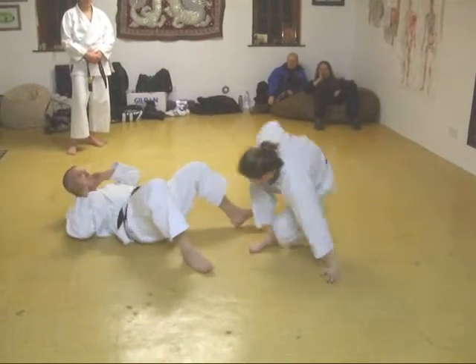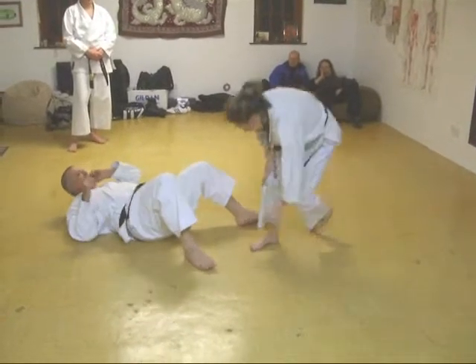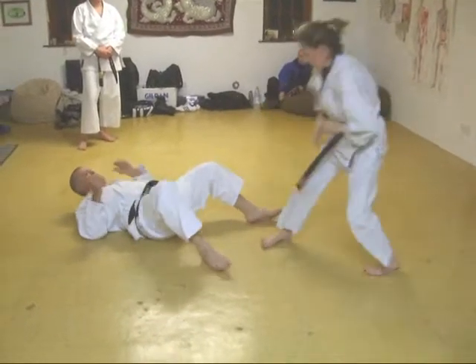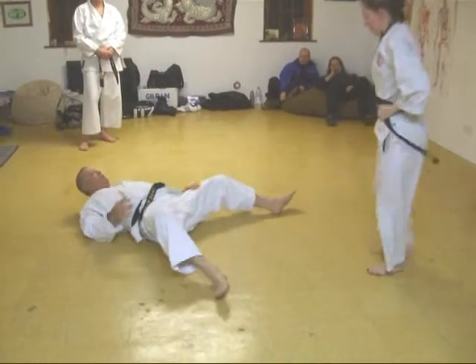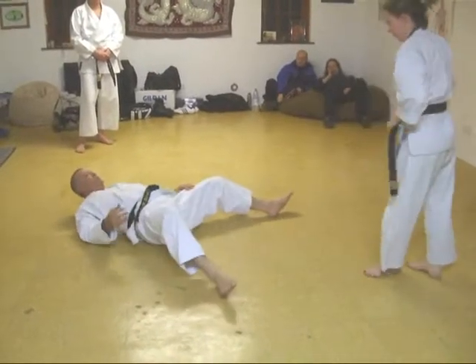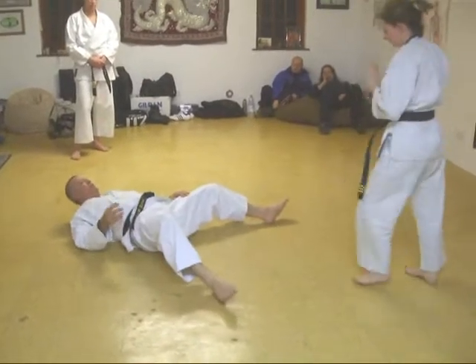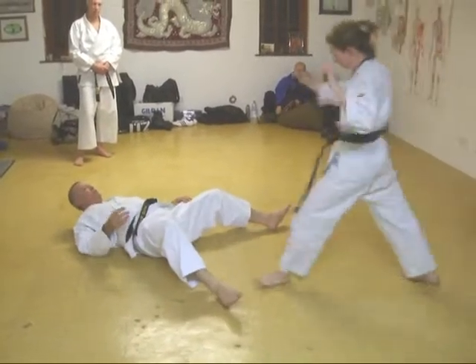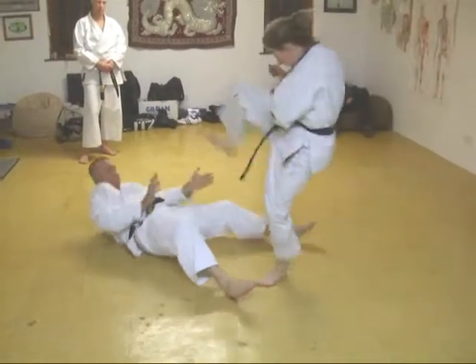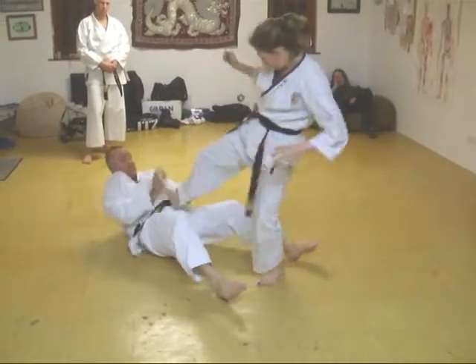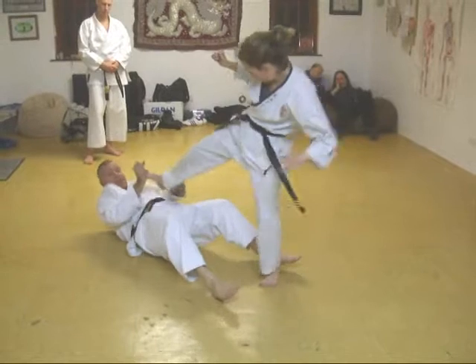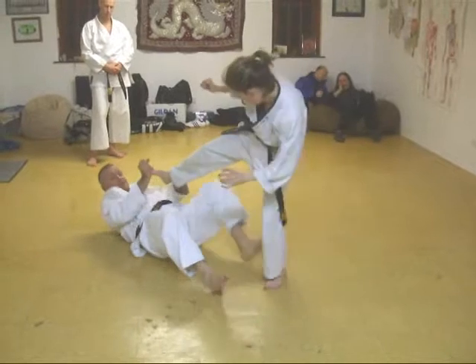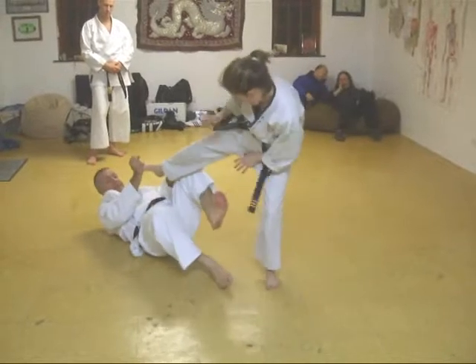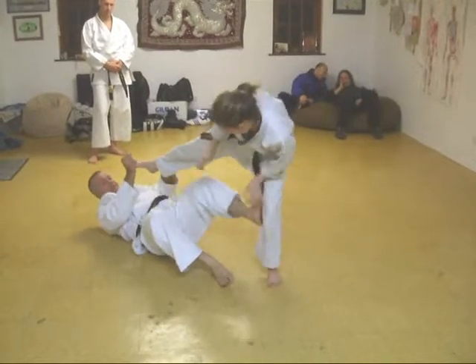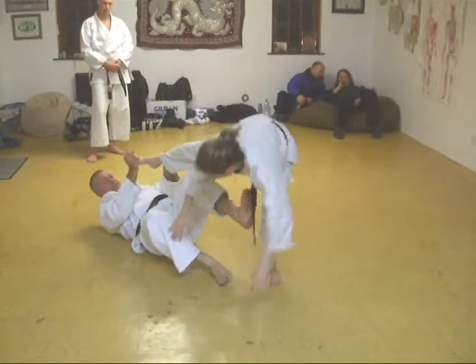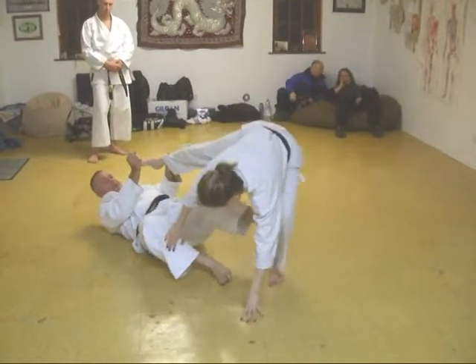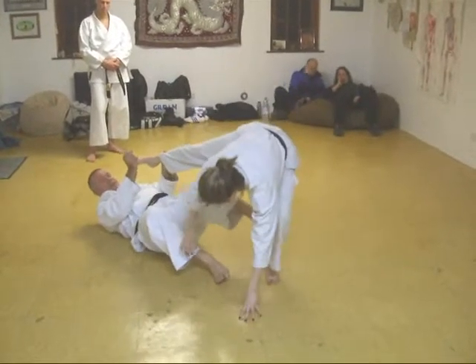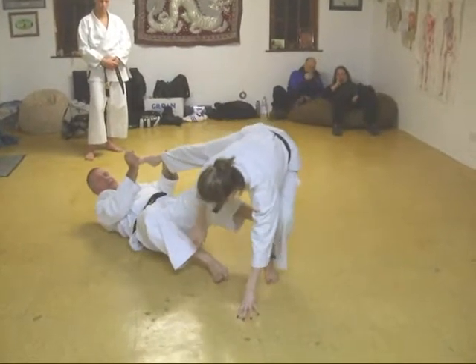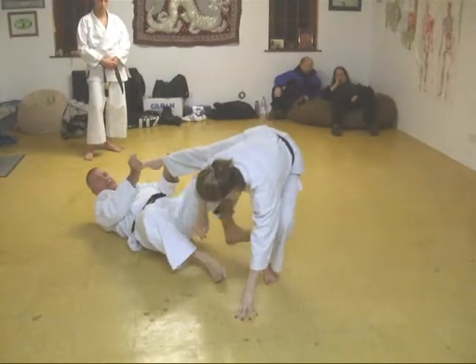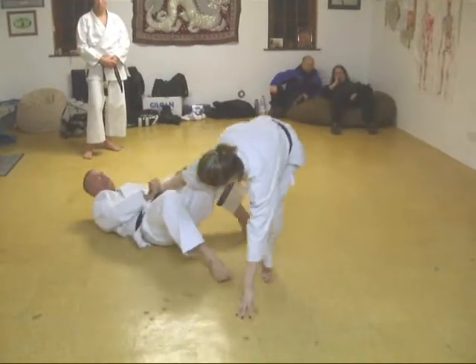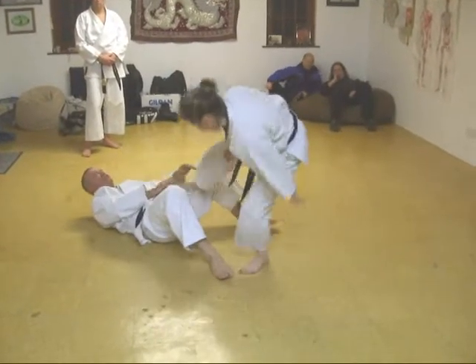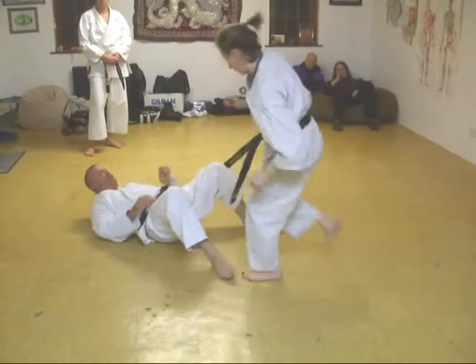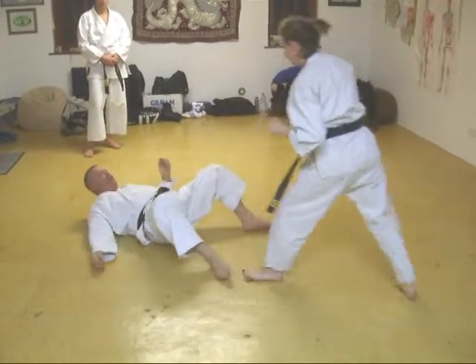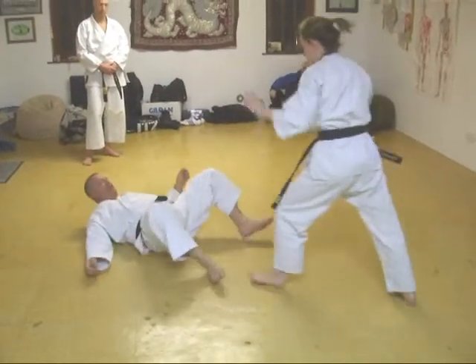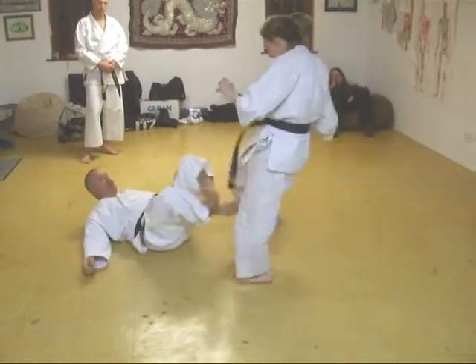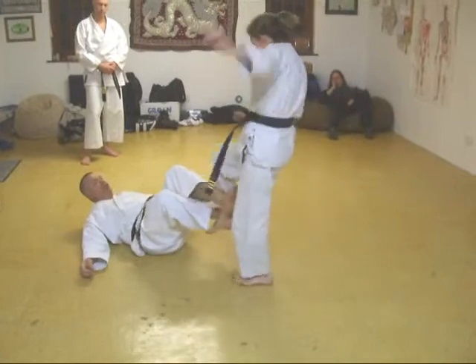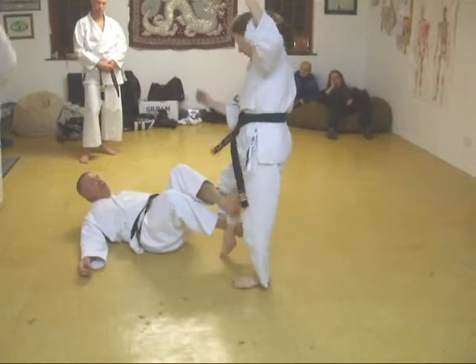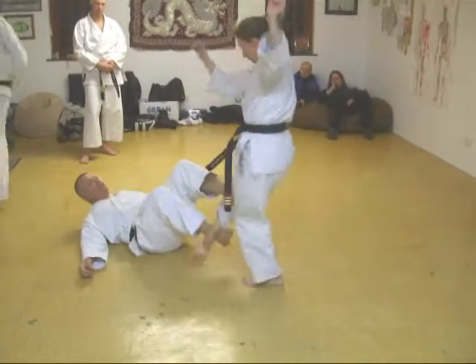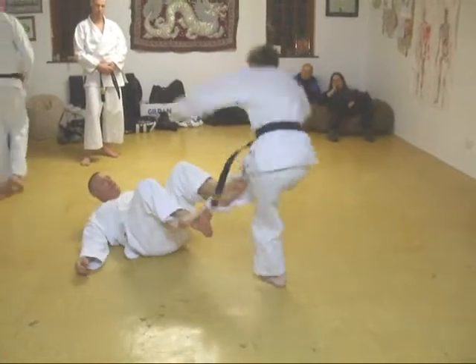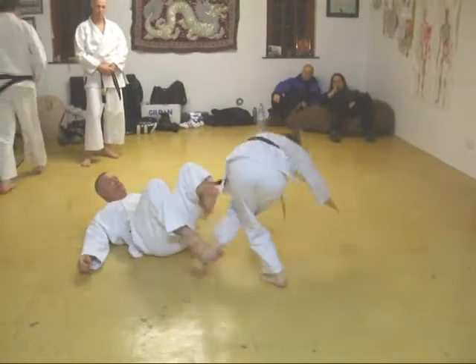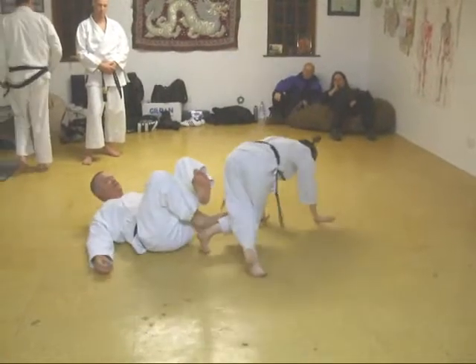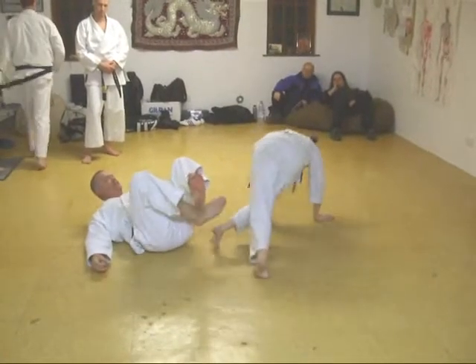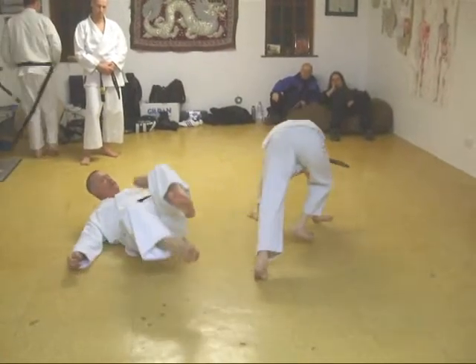So she's coming for the stamp — grab it, take that leg, yes, come in for the kick, touch it, and go.